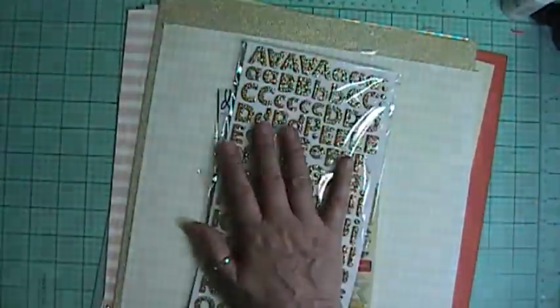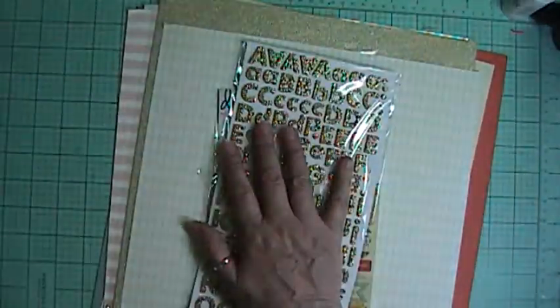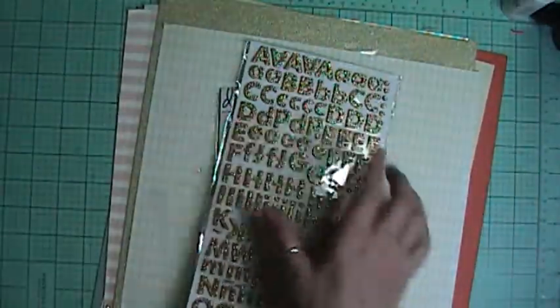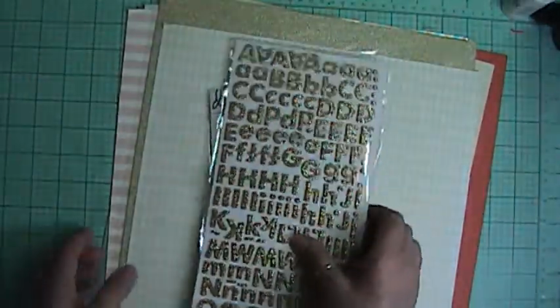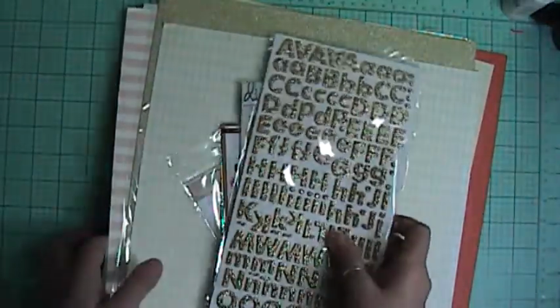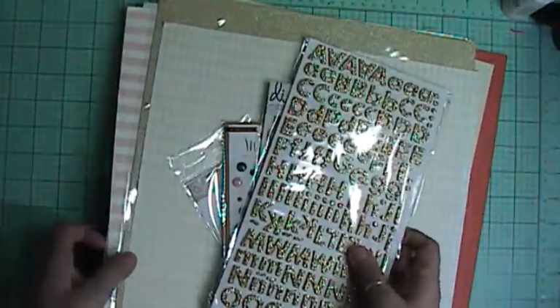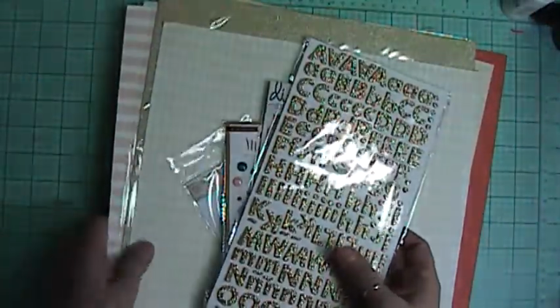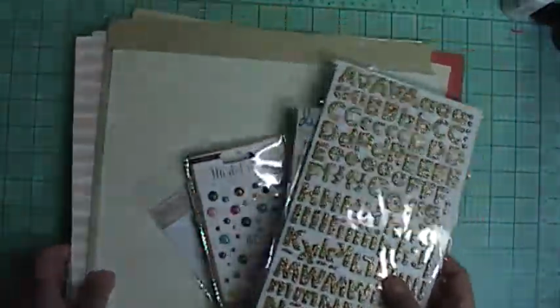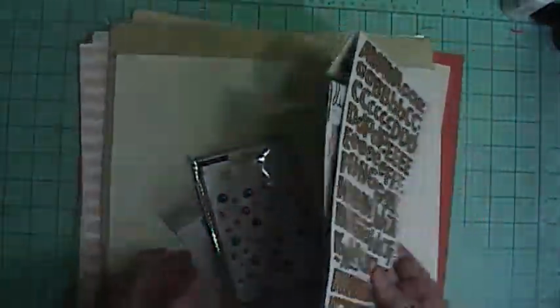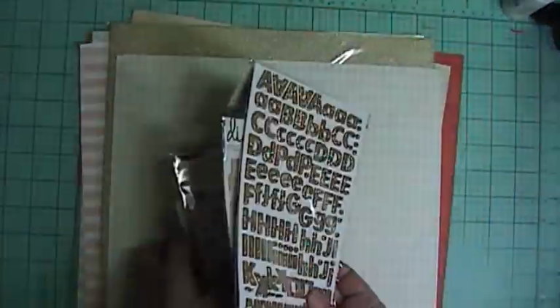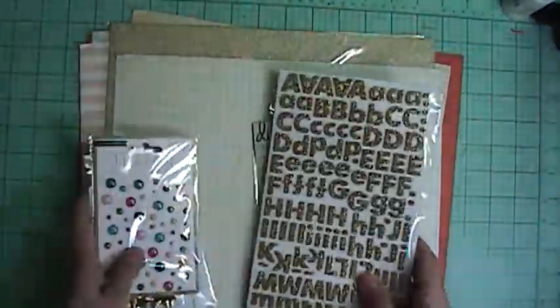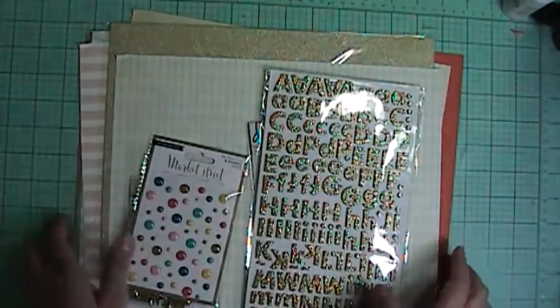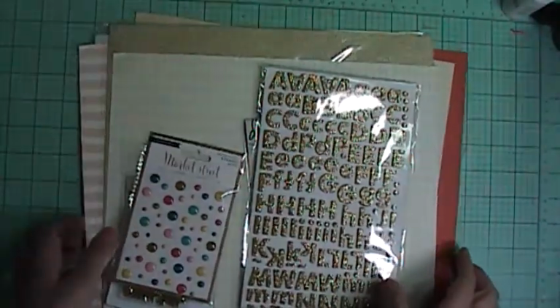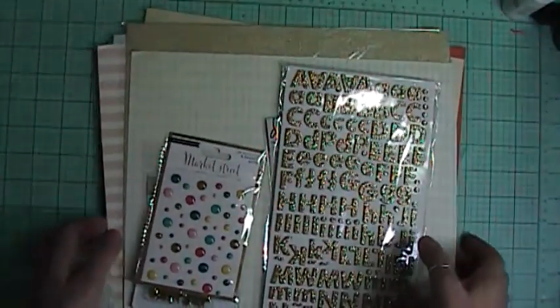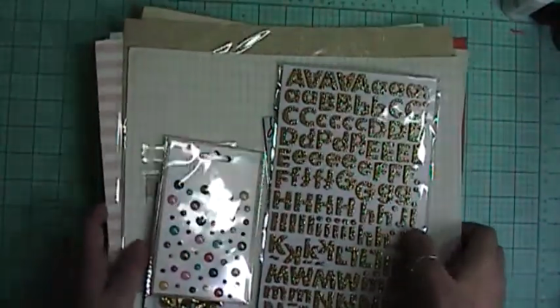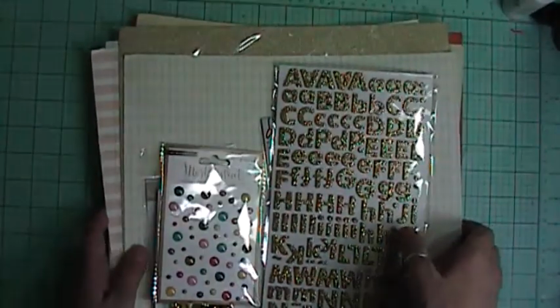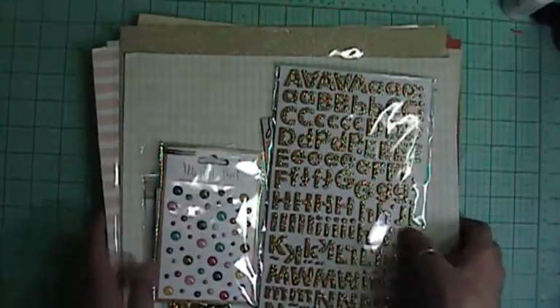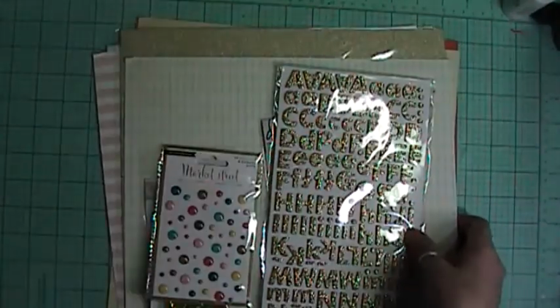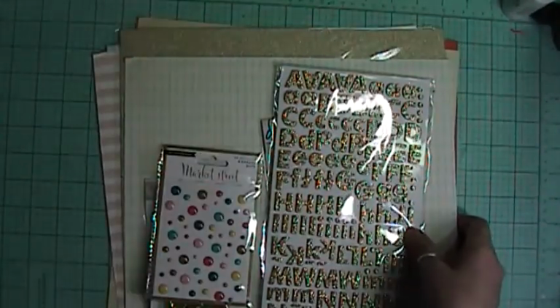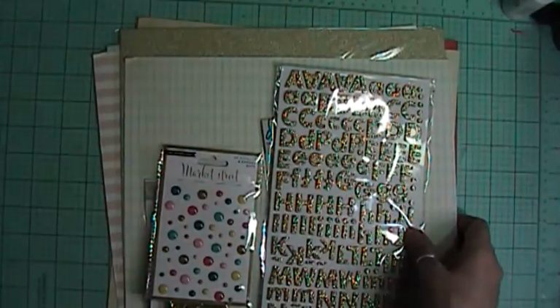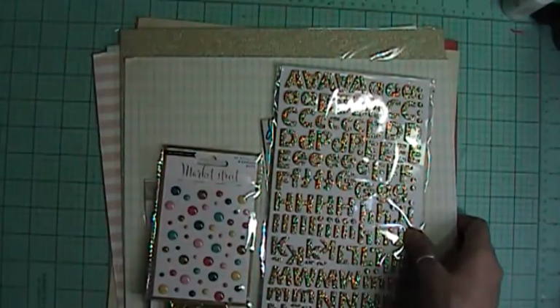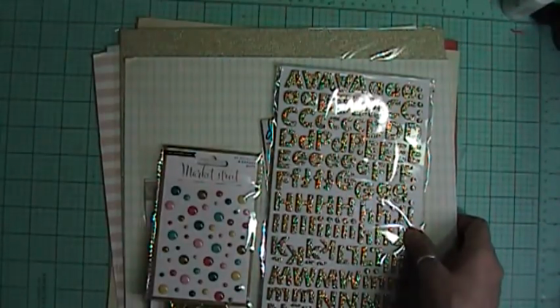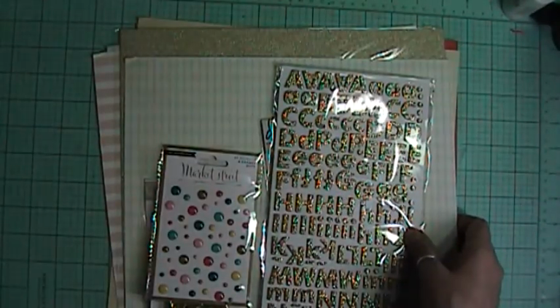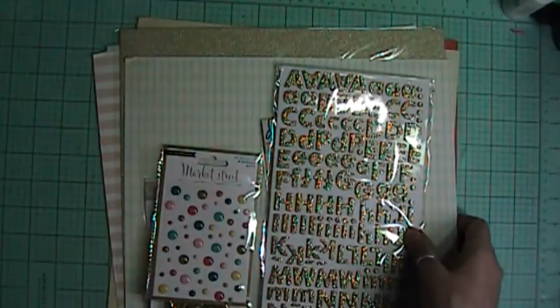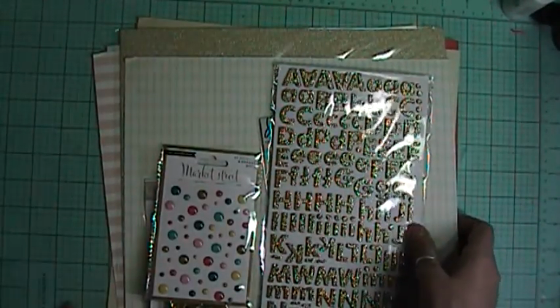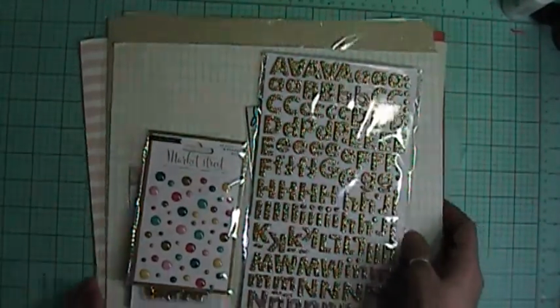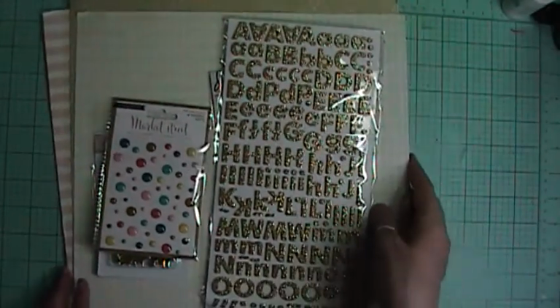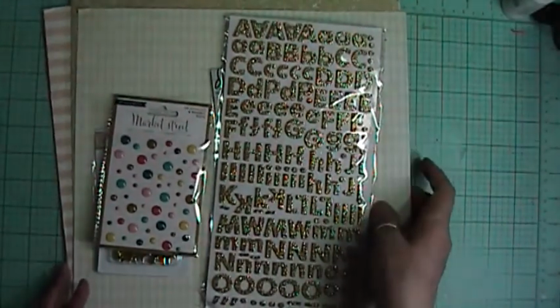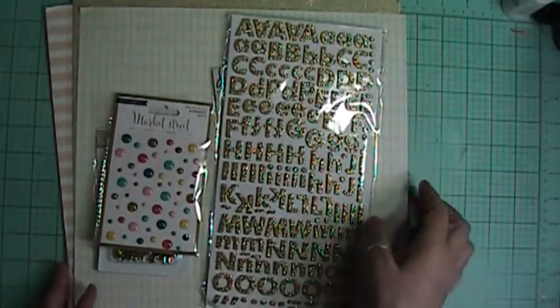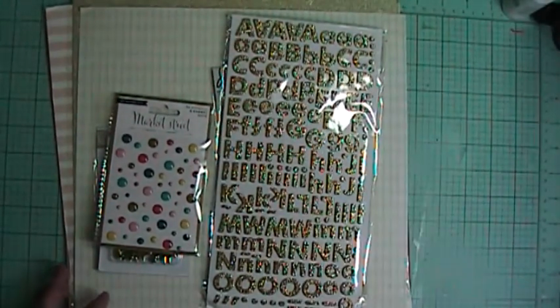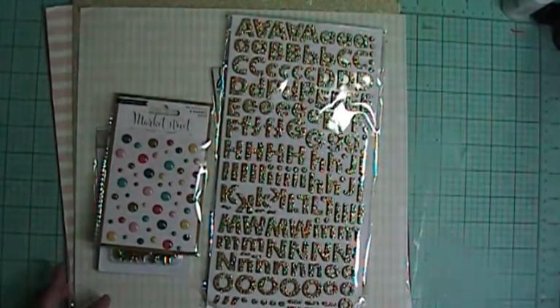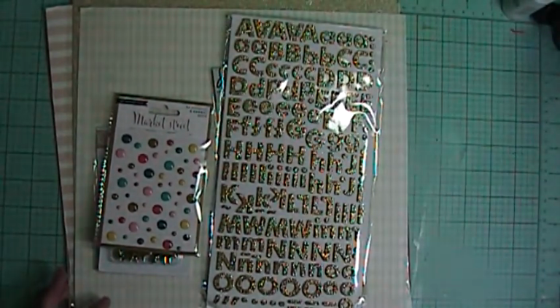So that was it — that was the Either Way main kit and the add-on. That's what I got this month from Scraptastic. Thanks for watching, bye!